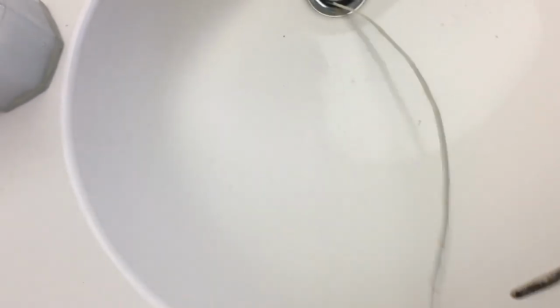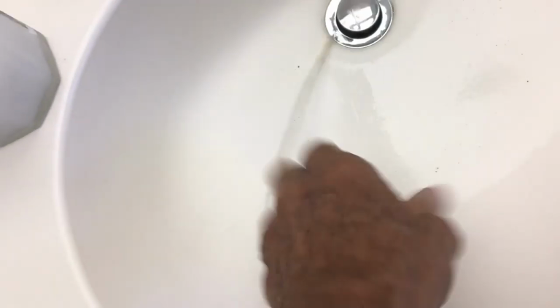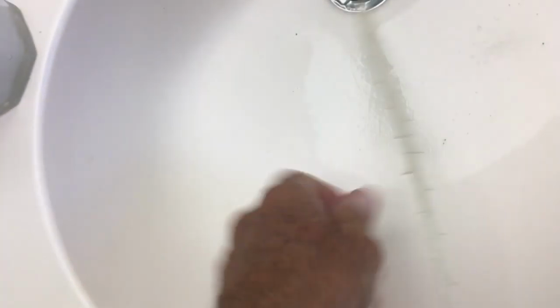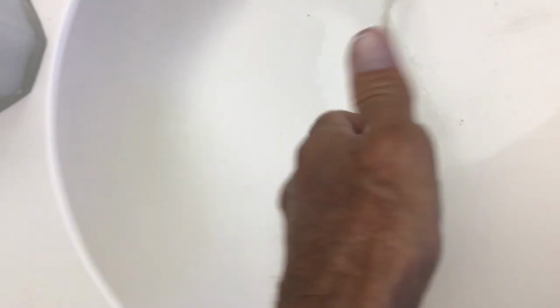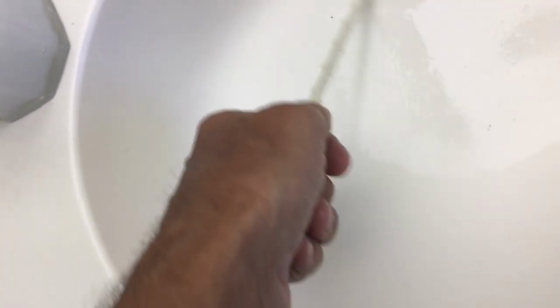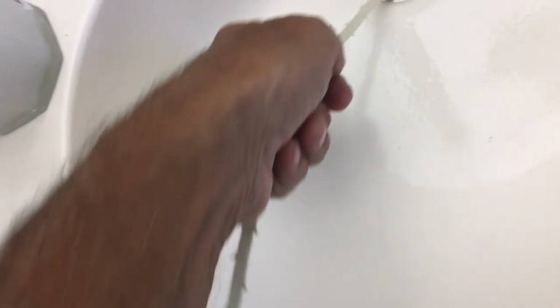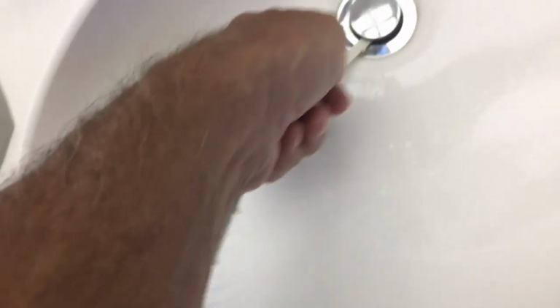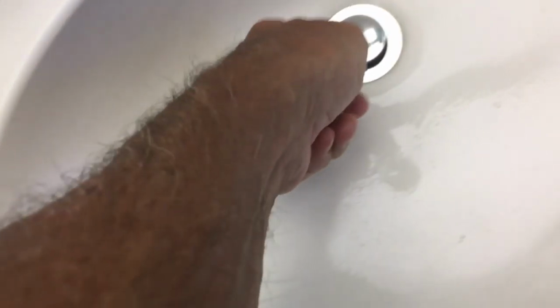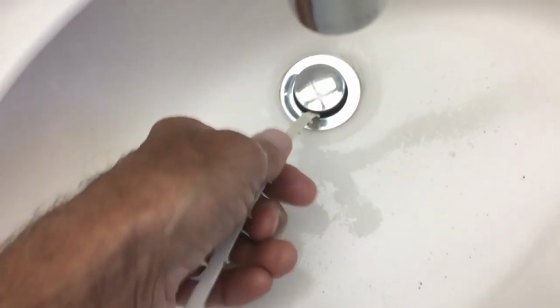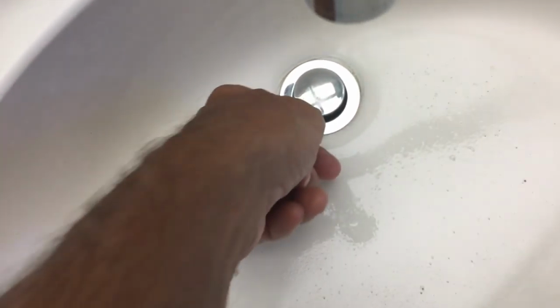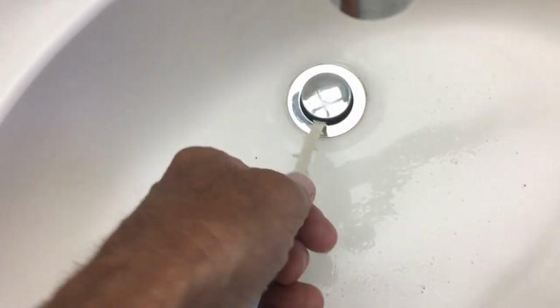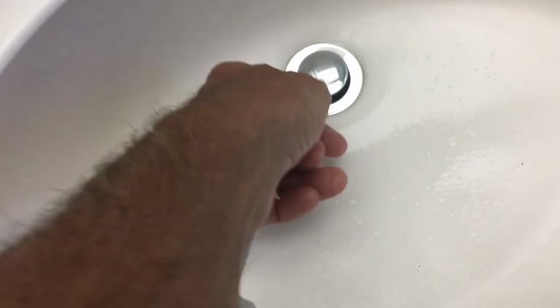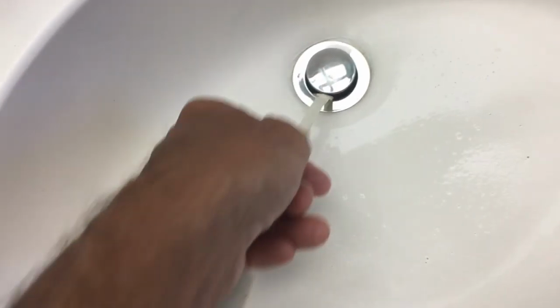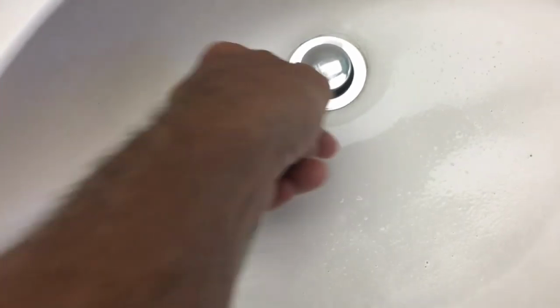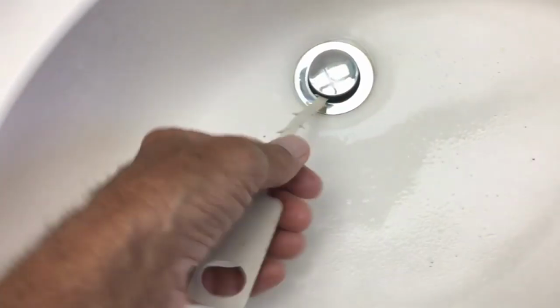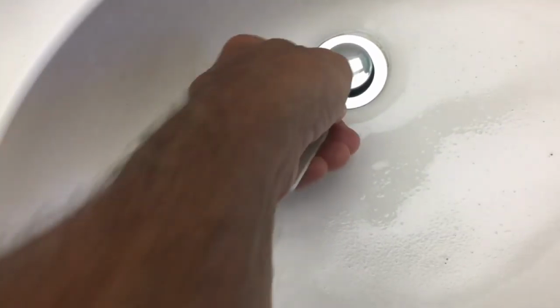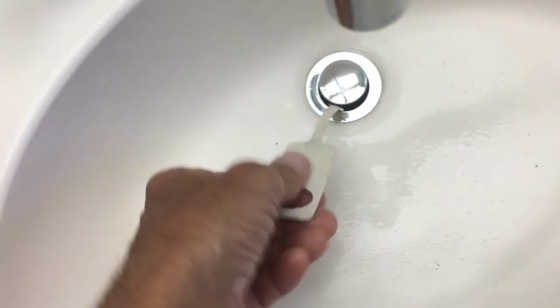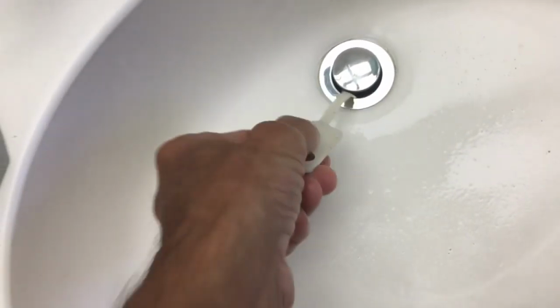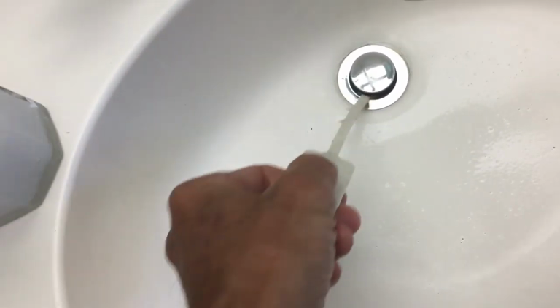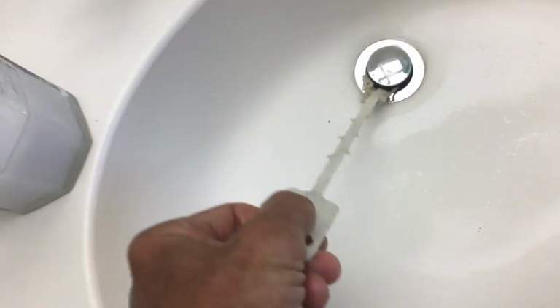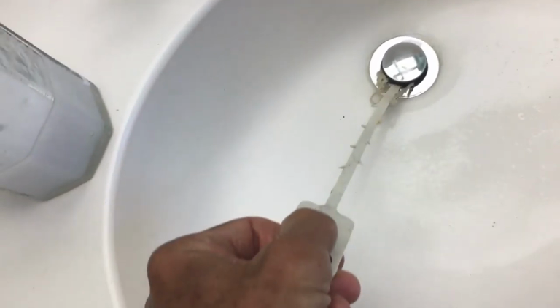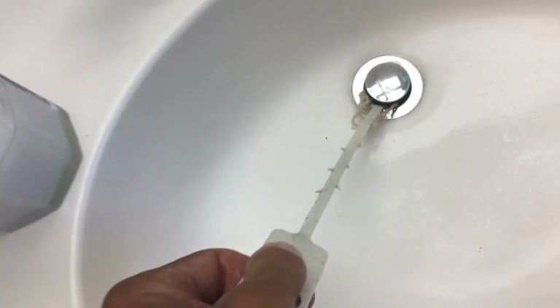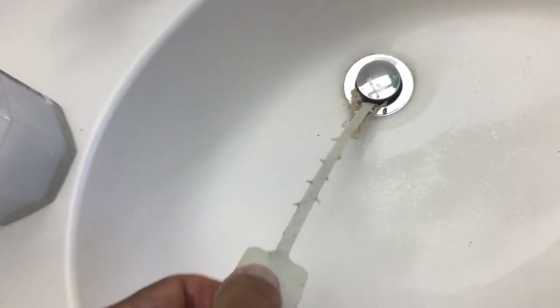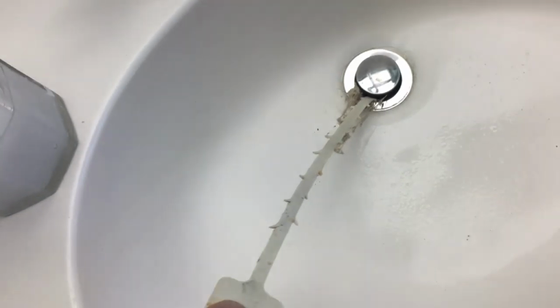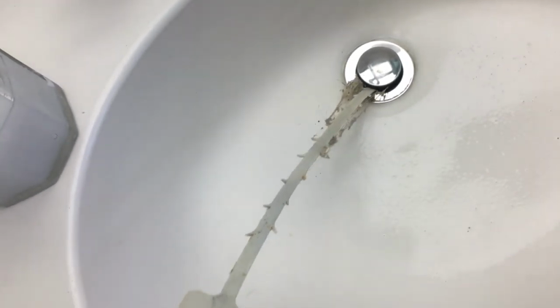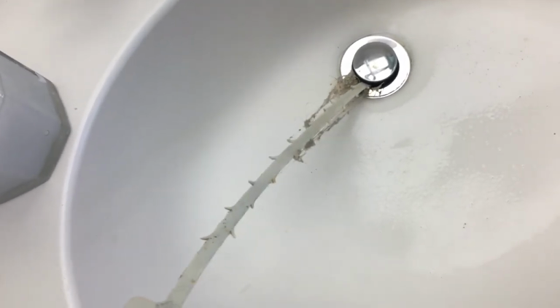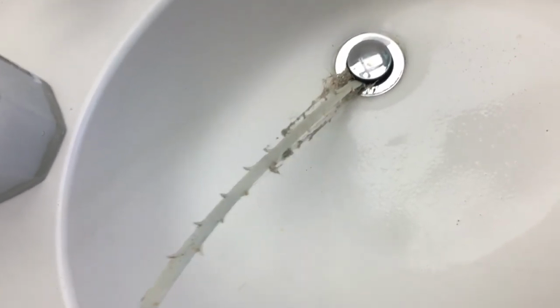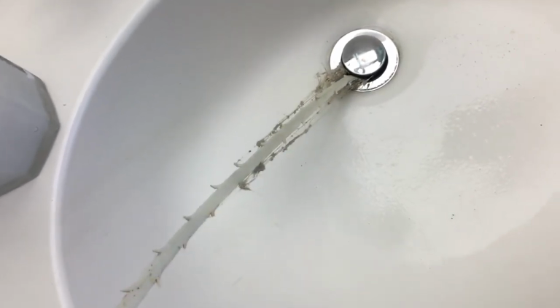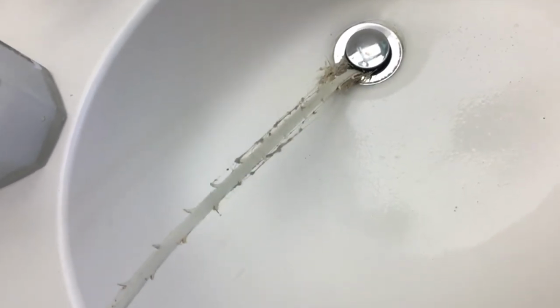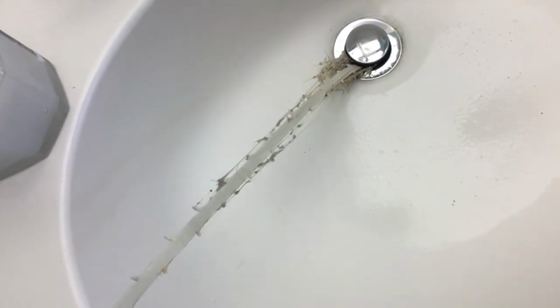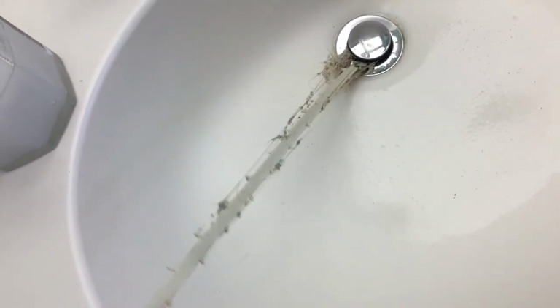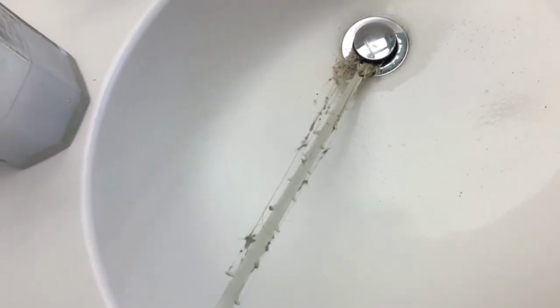What you do is you got to feed it in like this. Just feed her down in there. Get it in there good. And then you're going to pull. Look at this — and you wonder why this thing is not draining.